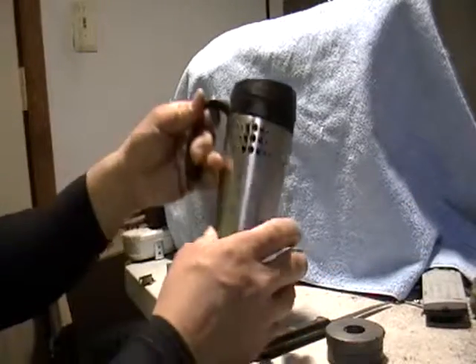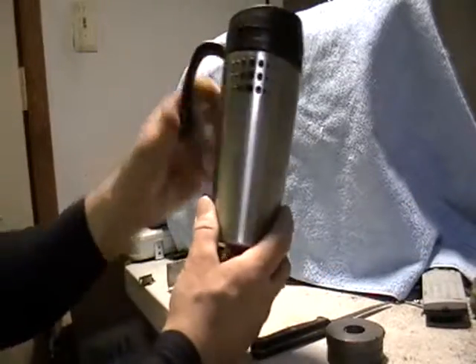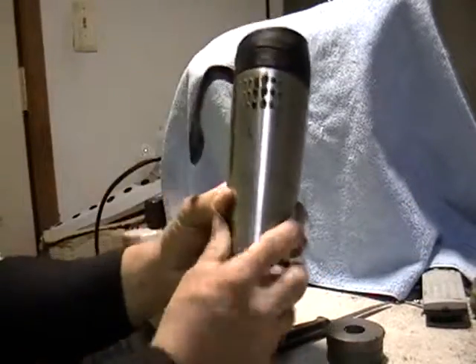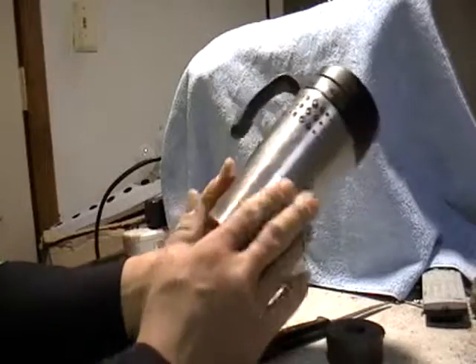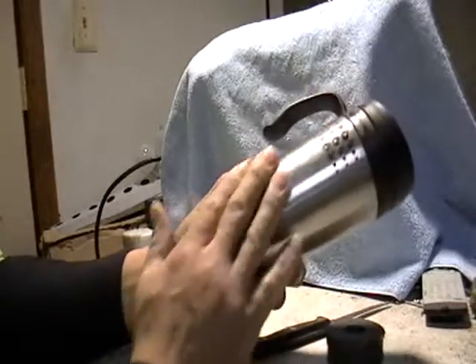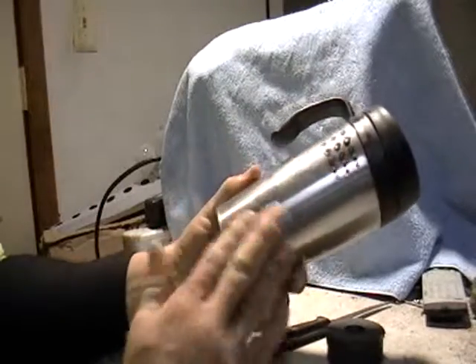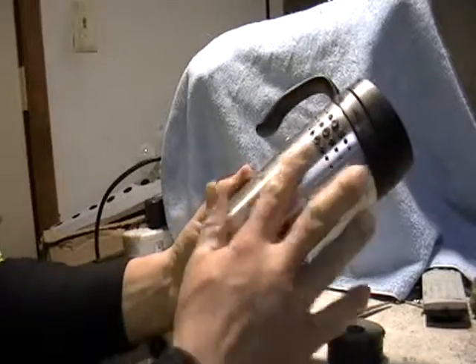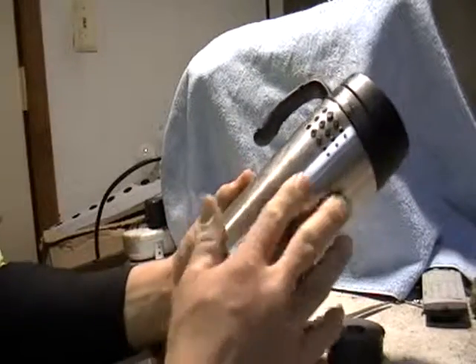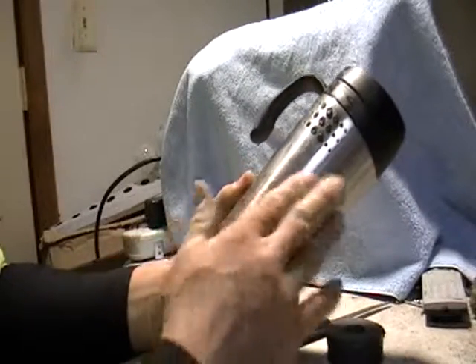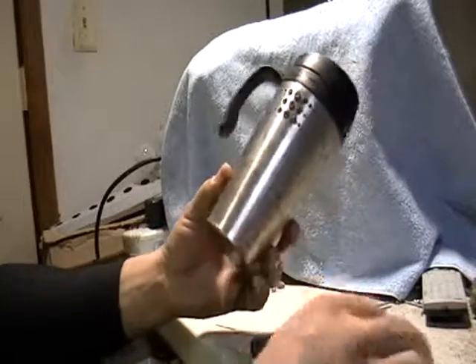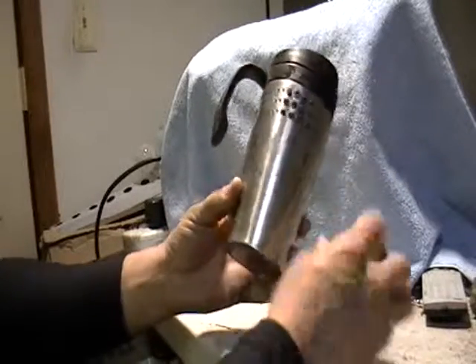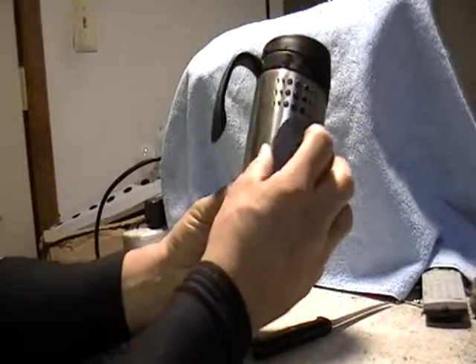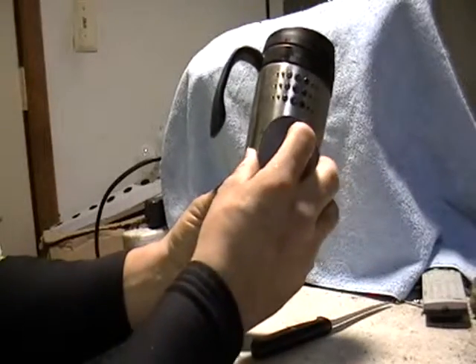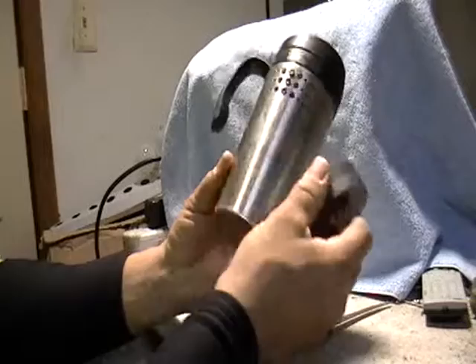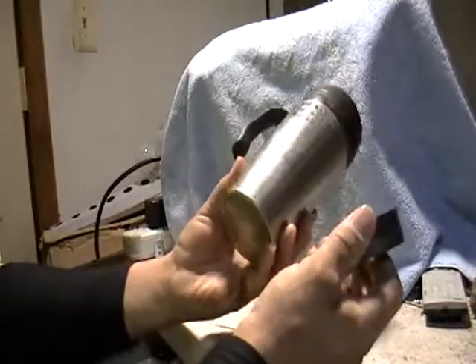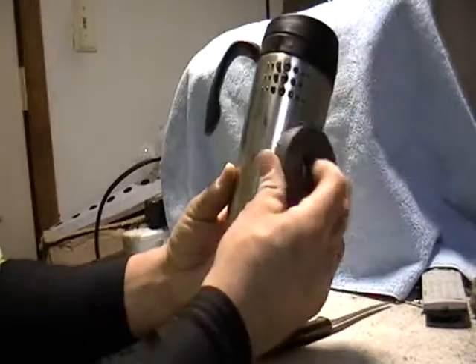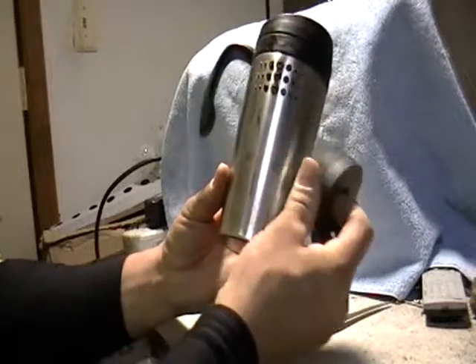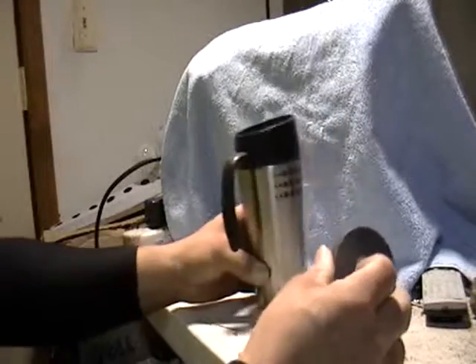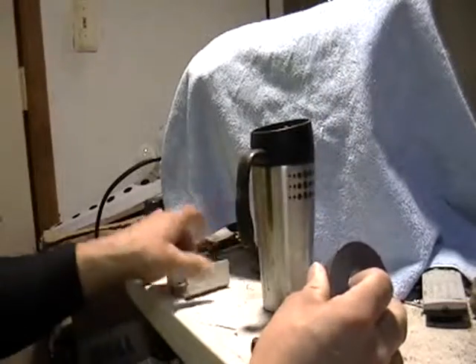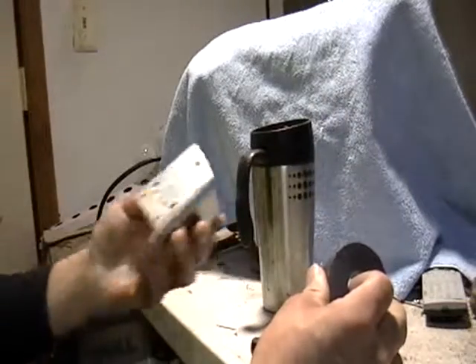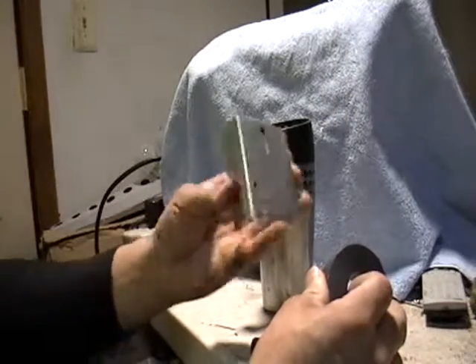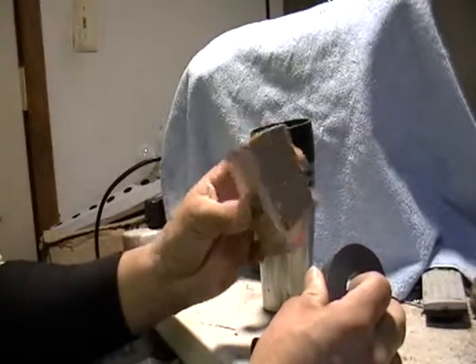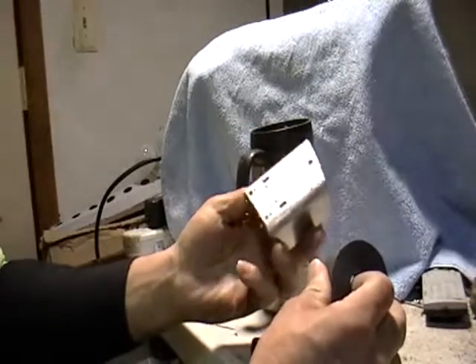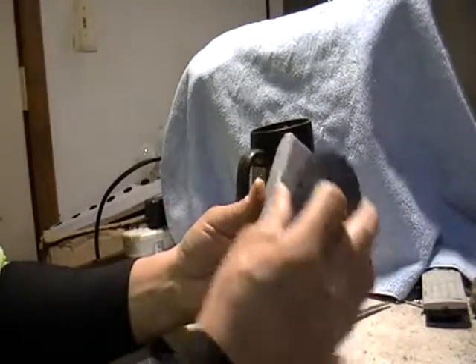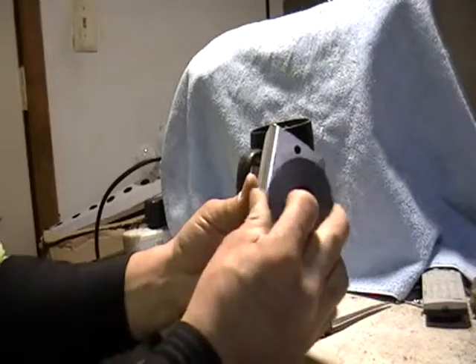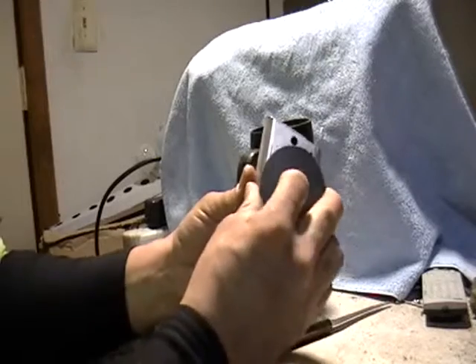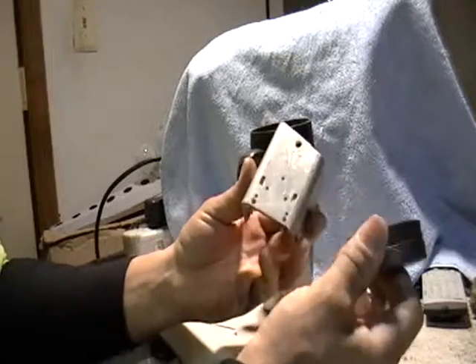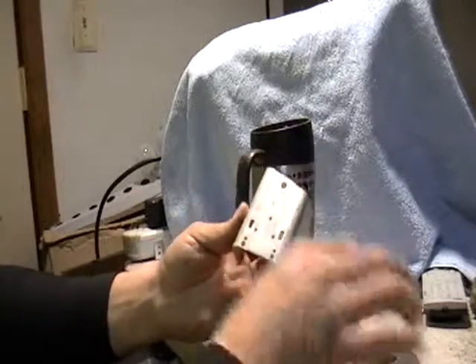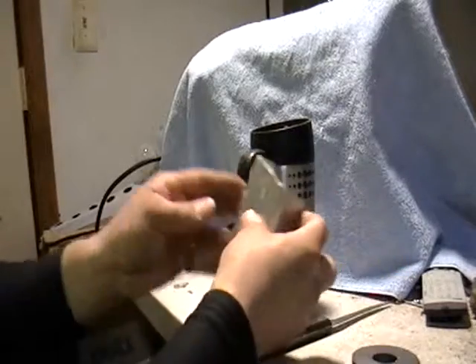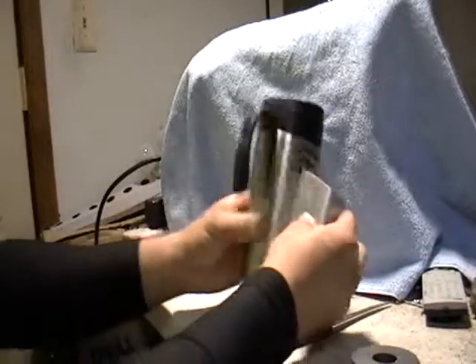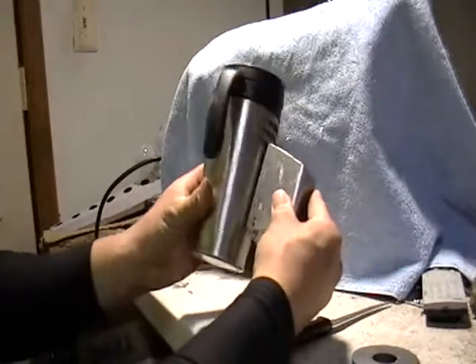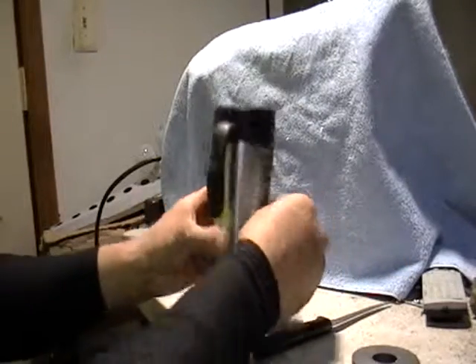I'm going to show you this mug. Kind of looks like aluminum, kind of looks like stainless steel. Put a magnet — doesn't stick to the magnet. Got a piece here, another piece — again, doesn't stick. How can you tell the difference between these two?